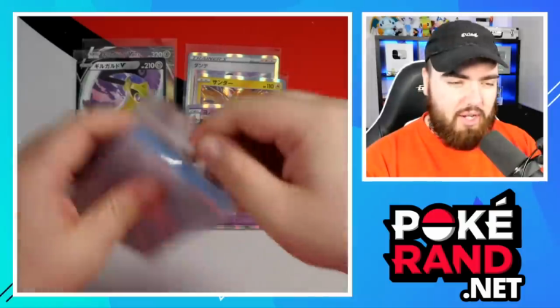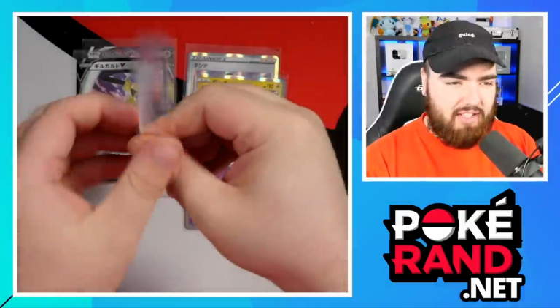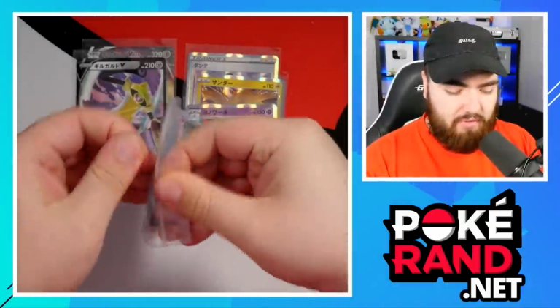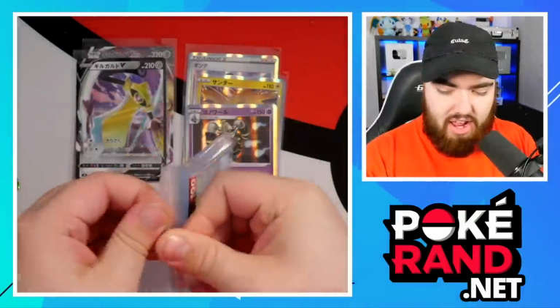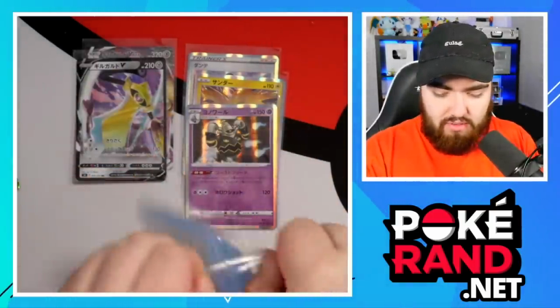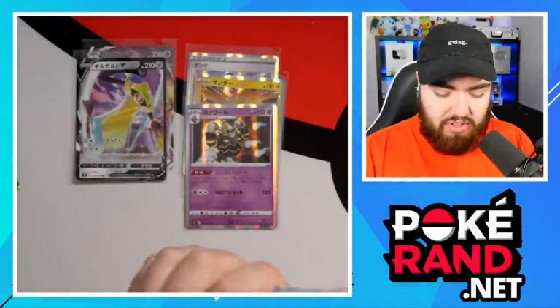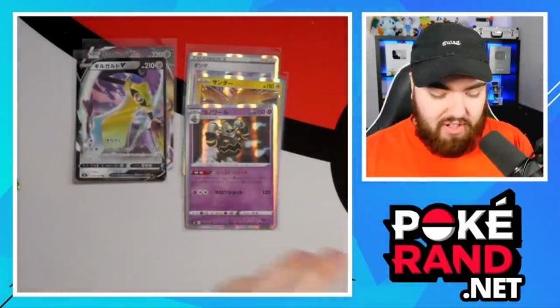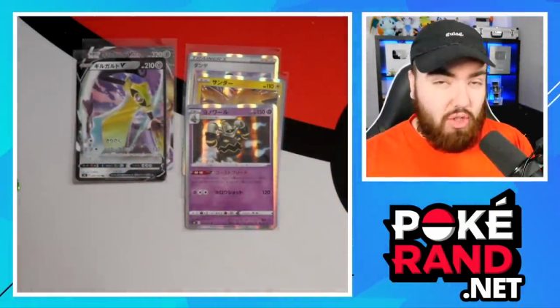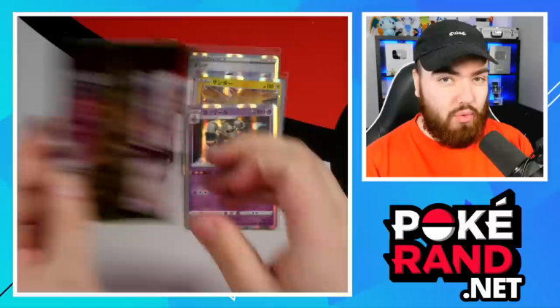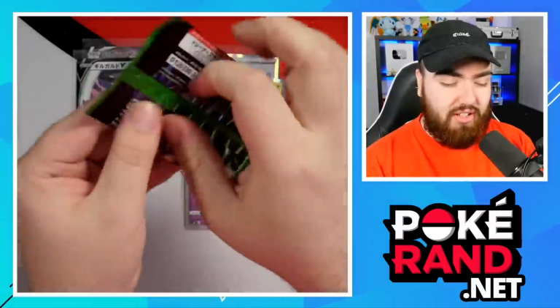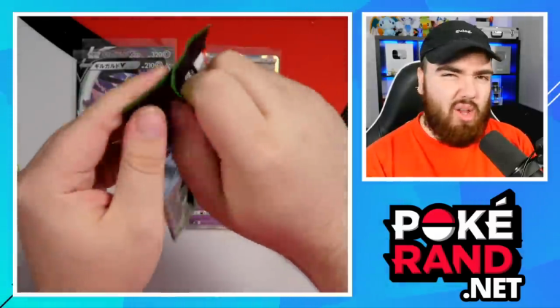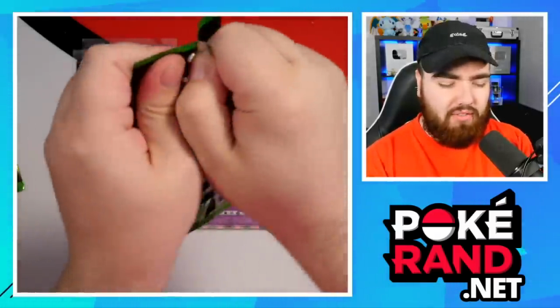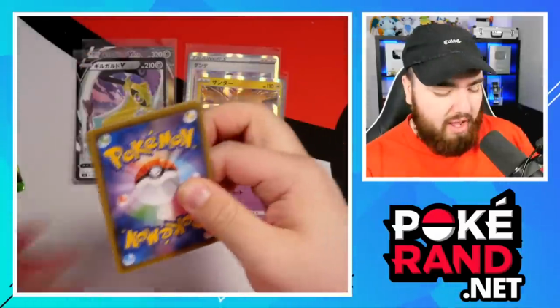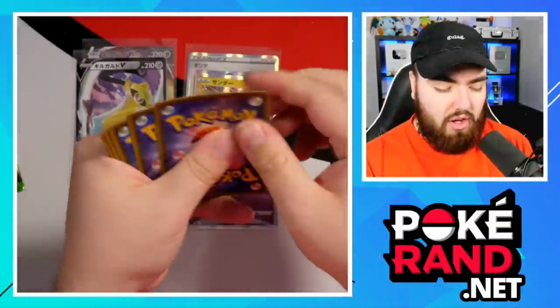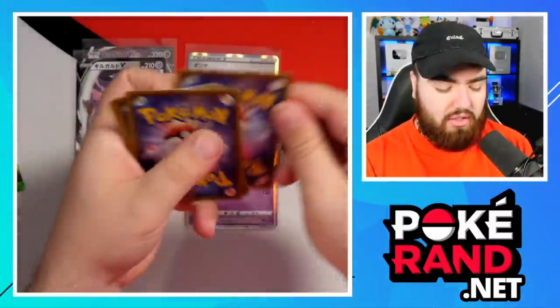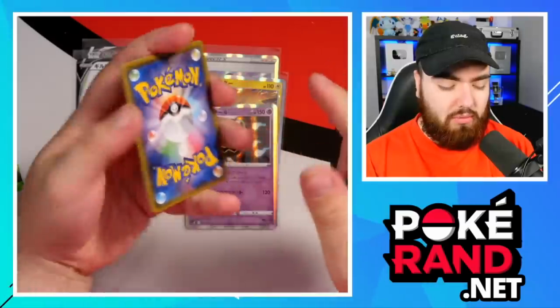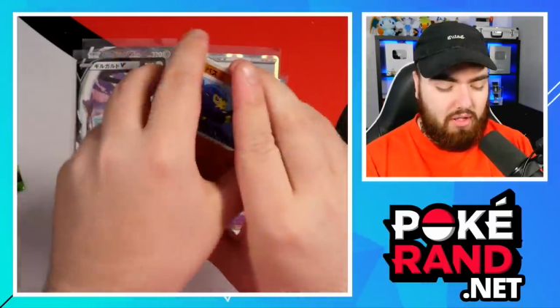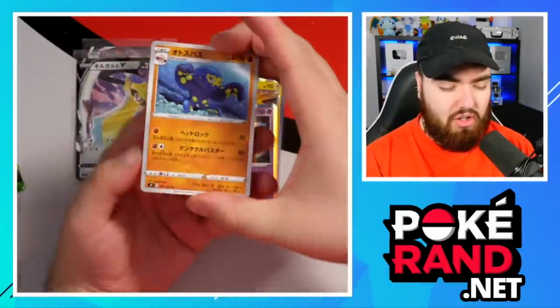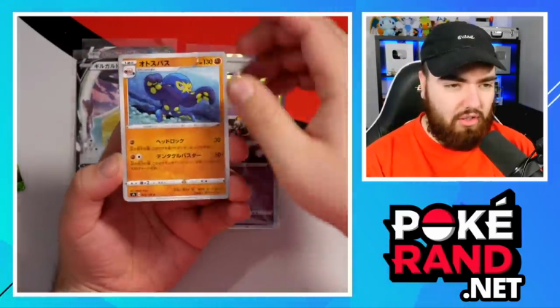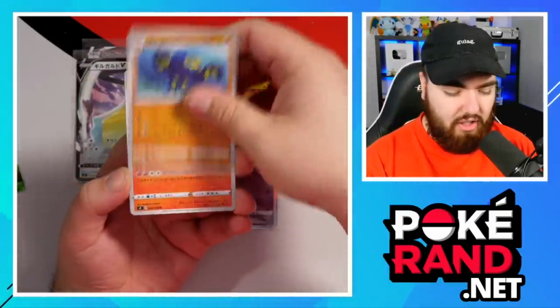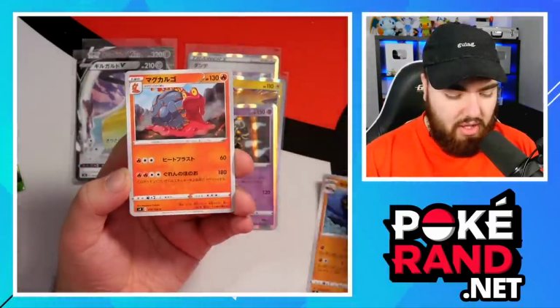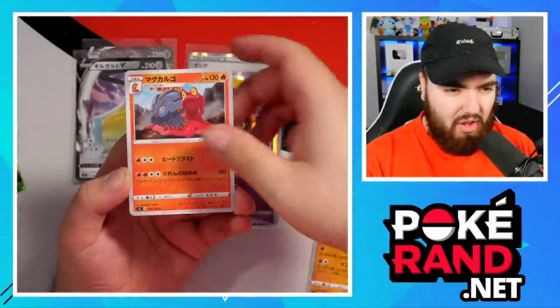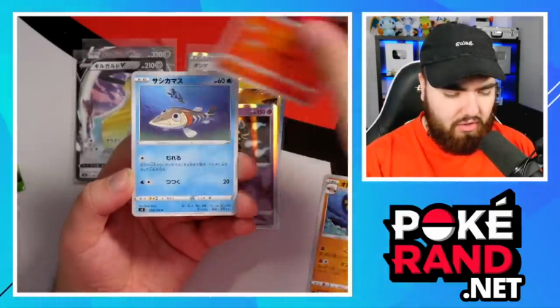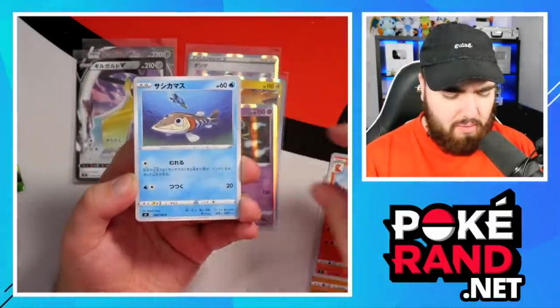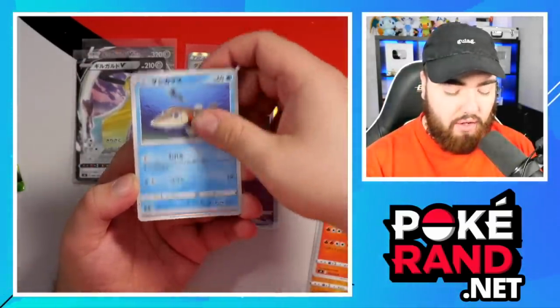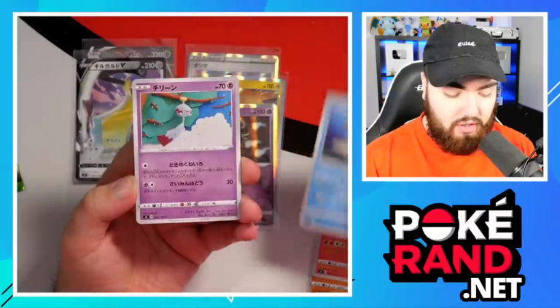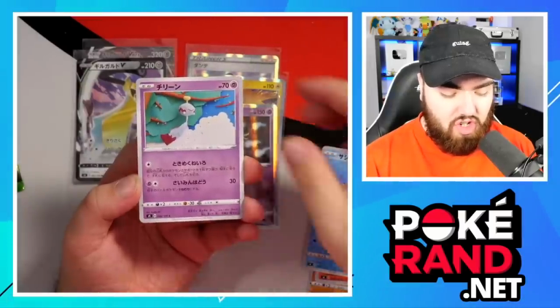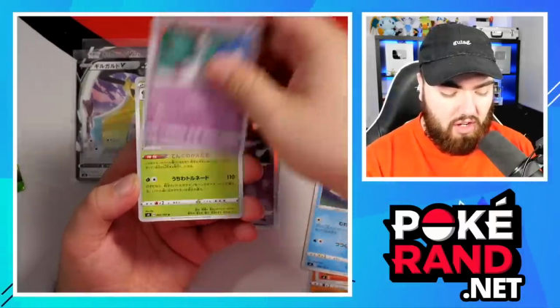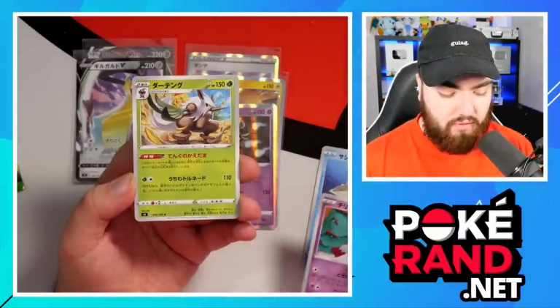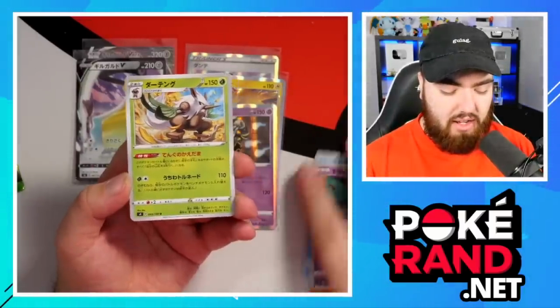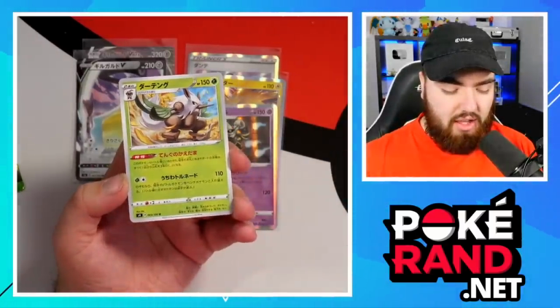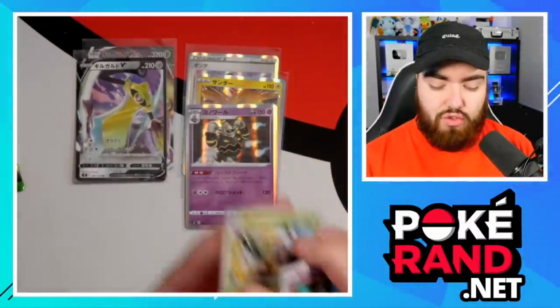I'm going to get a new pack of sleeves out - I ran out already. That's the one thing about Japanese sets, they do burn through a lot of sleeves, but I ain't complaining. Next pack - we've got some Grapploct love. Magcargo, Barraskewda, Chimecho, and a Shiftry. Looking shifty - get it?